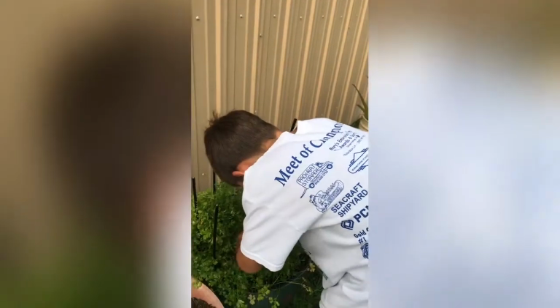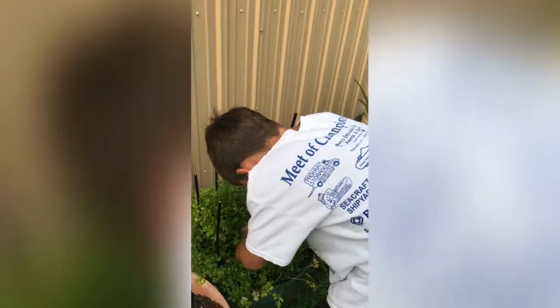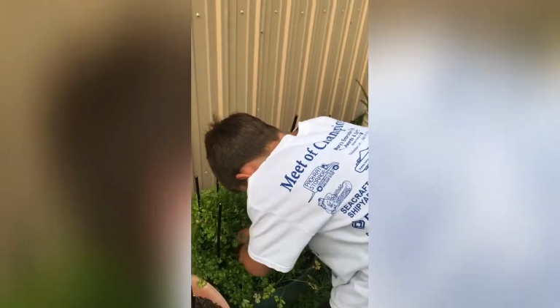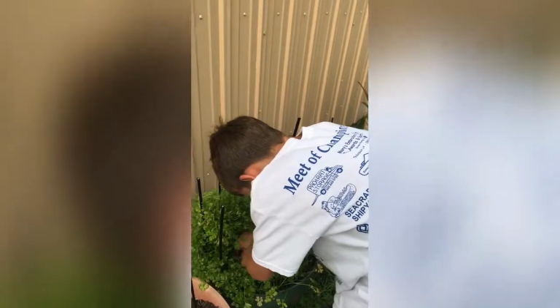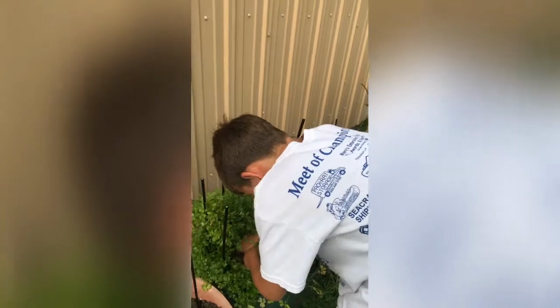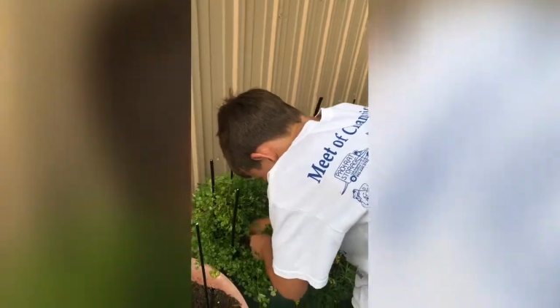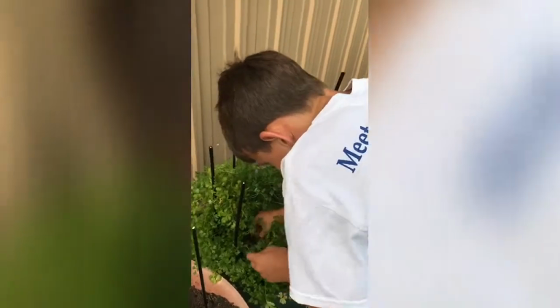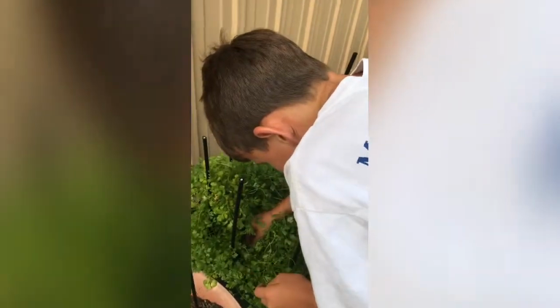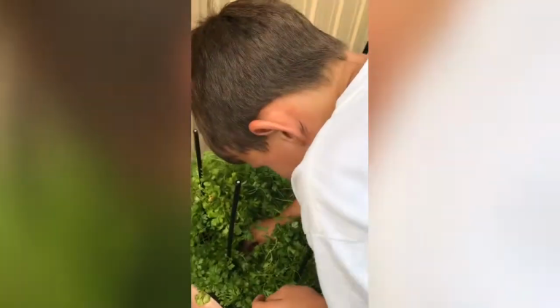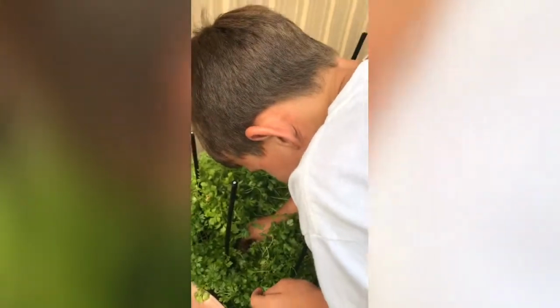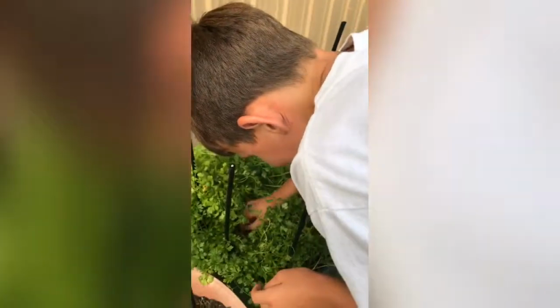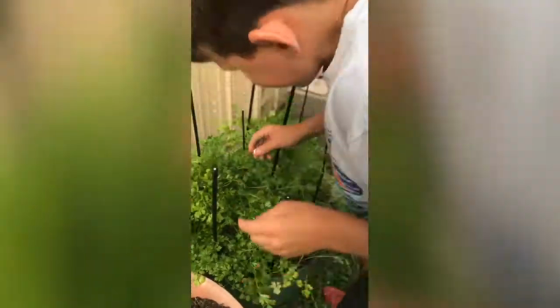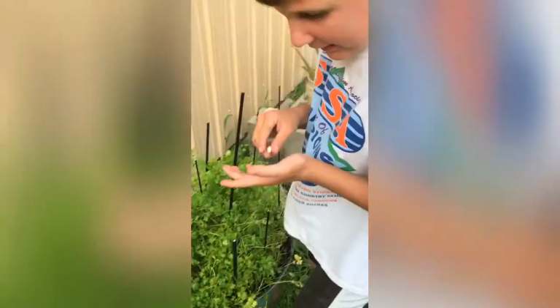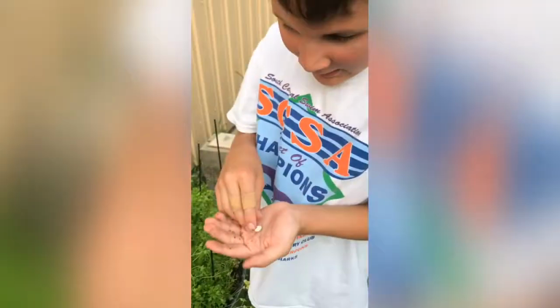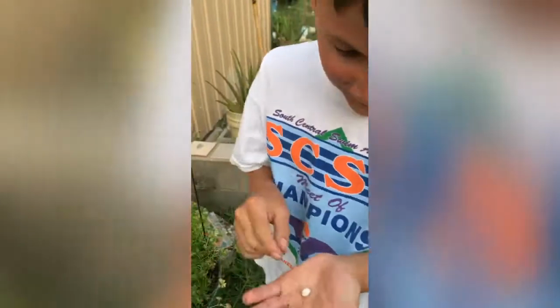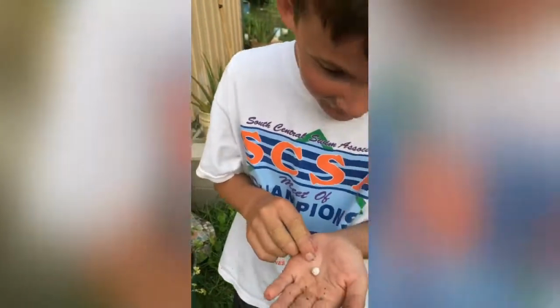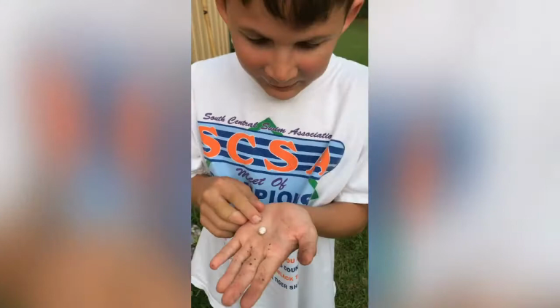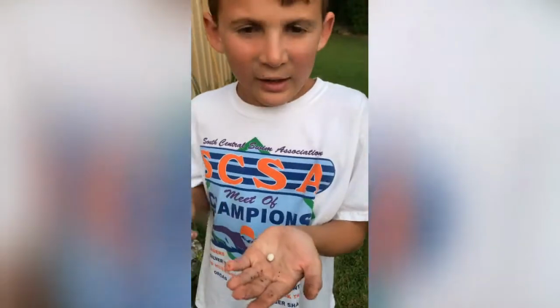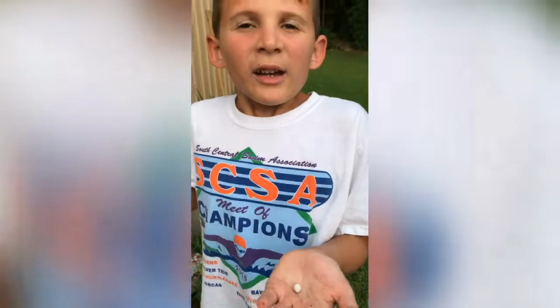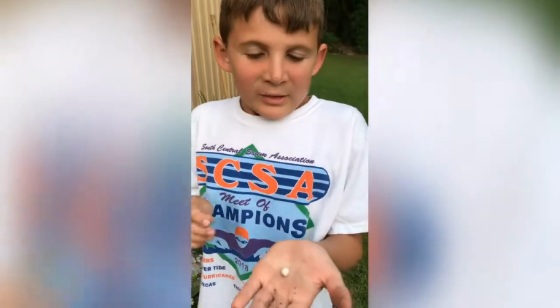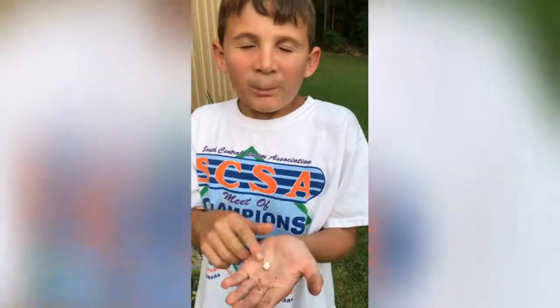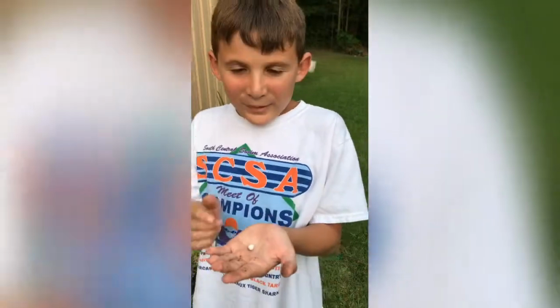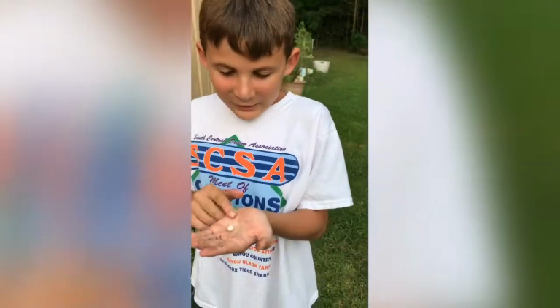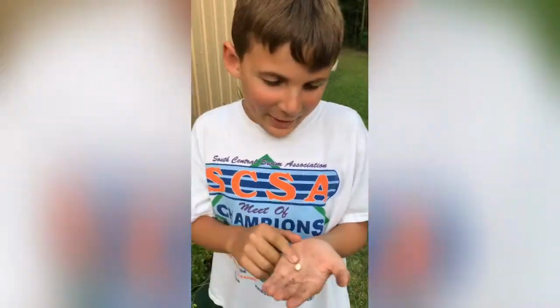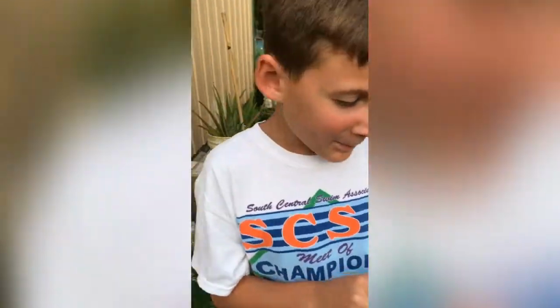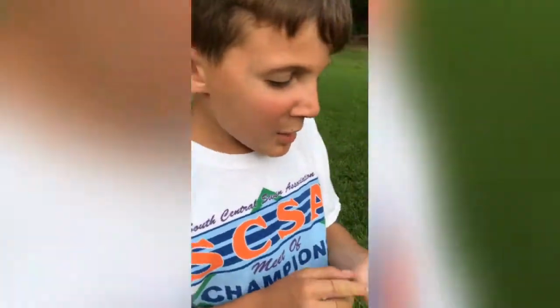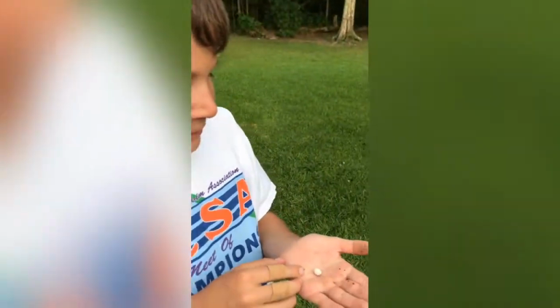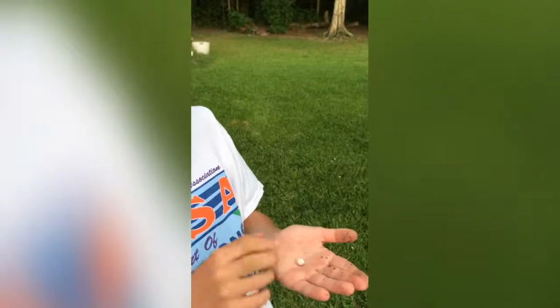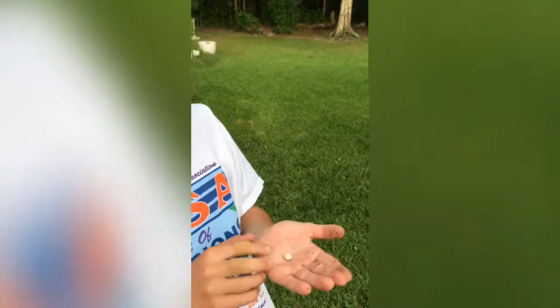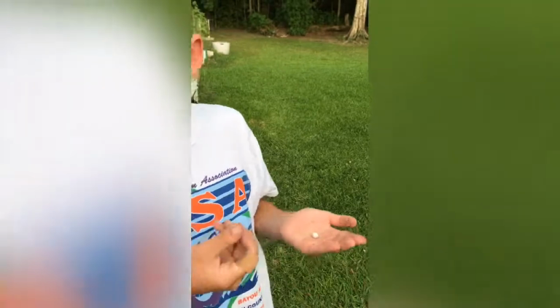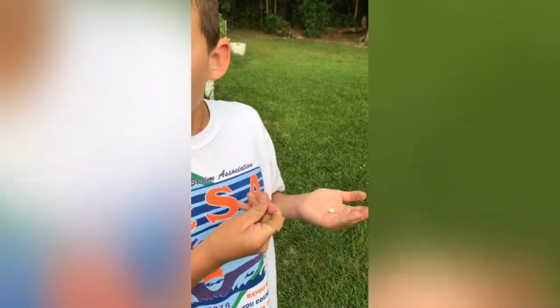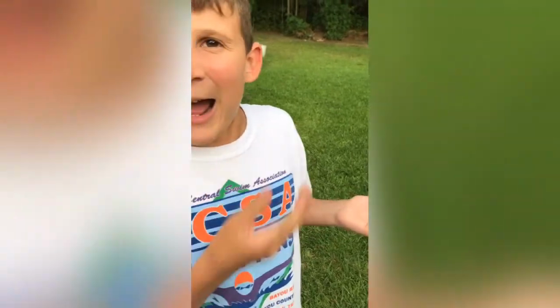Look what I found — baby lizard eggs! We're hoping to have it hatch.